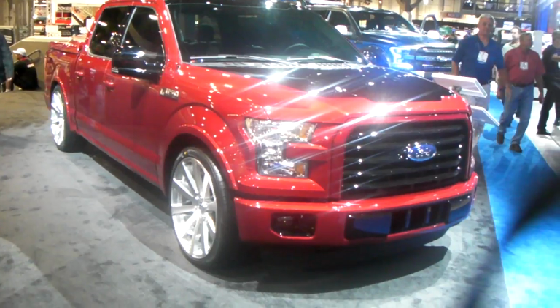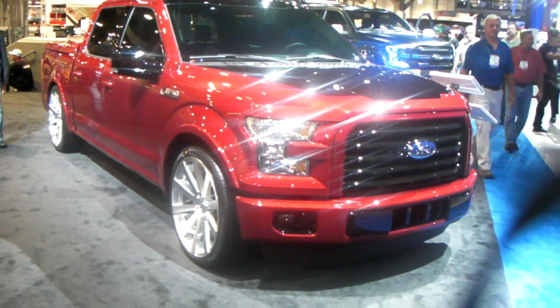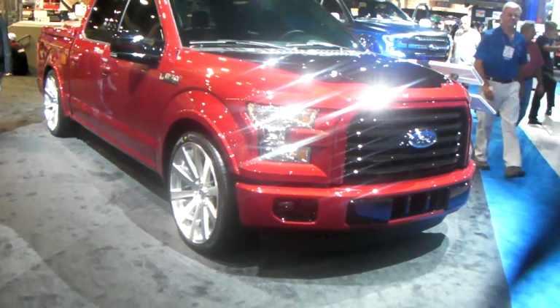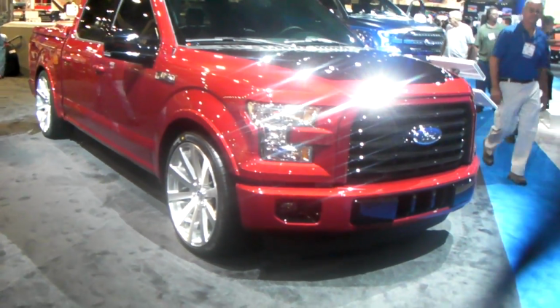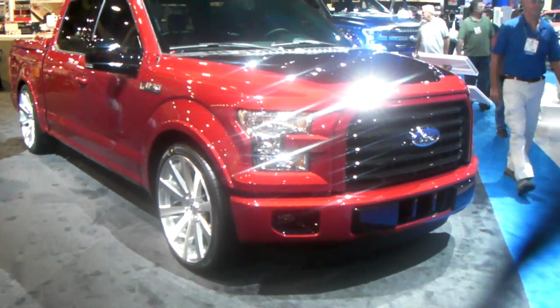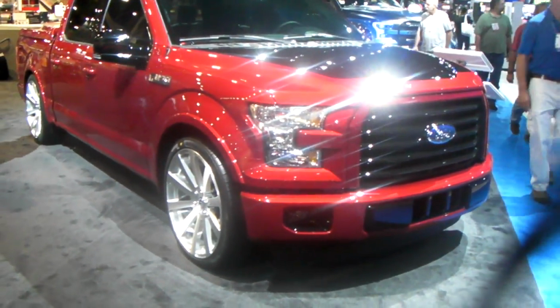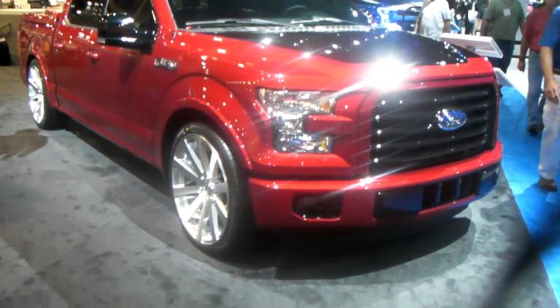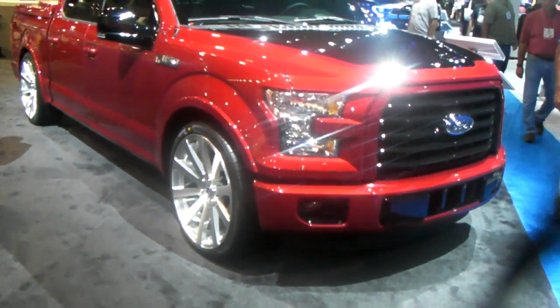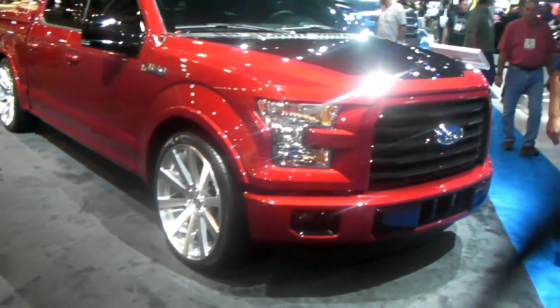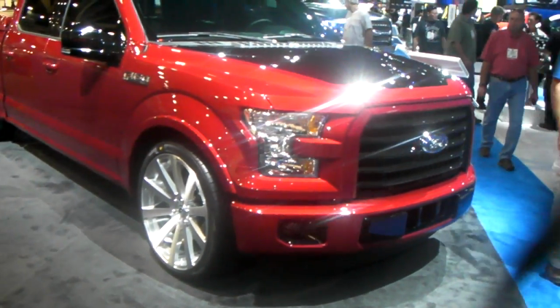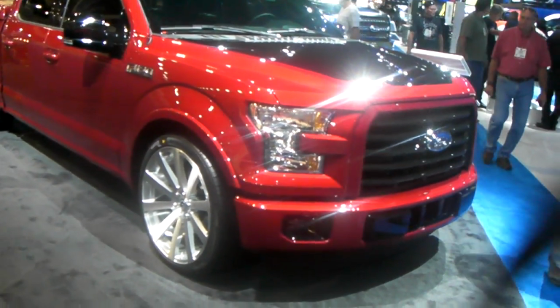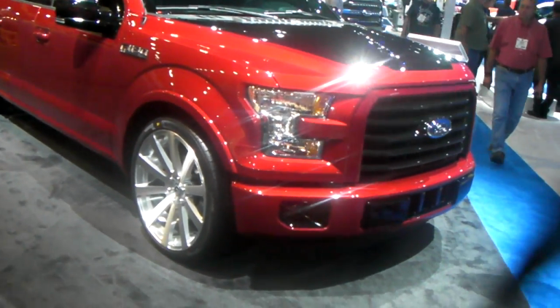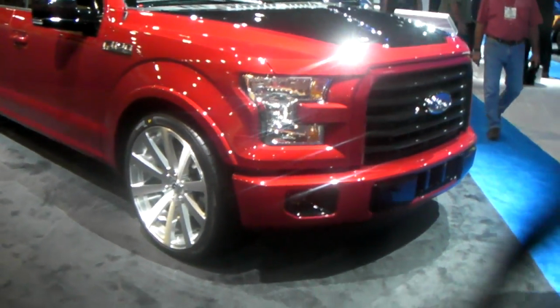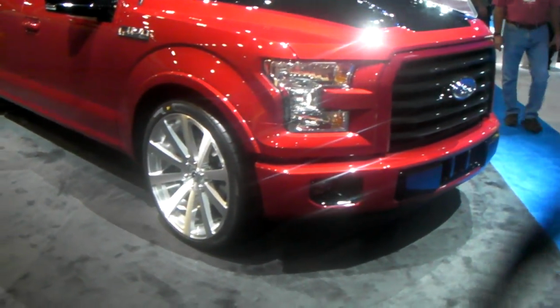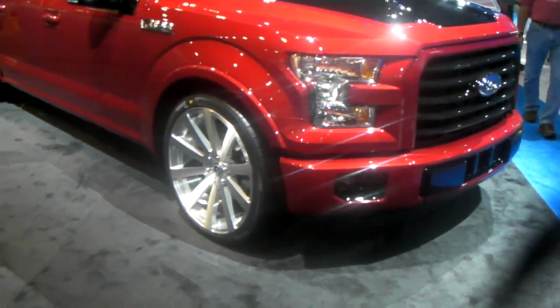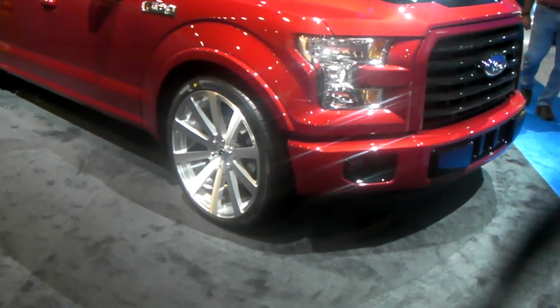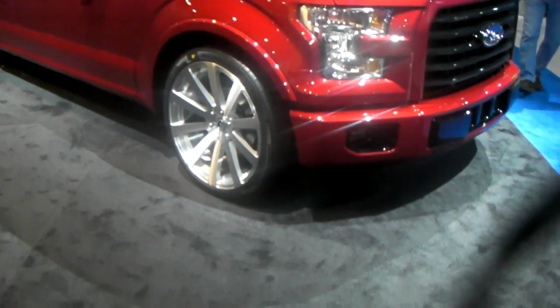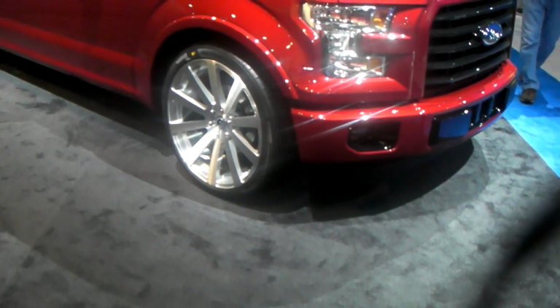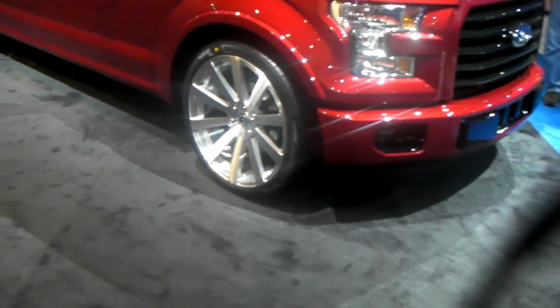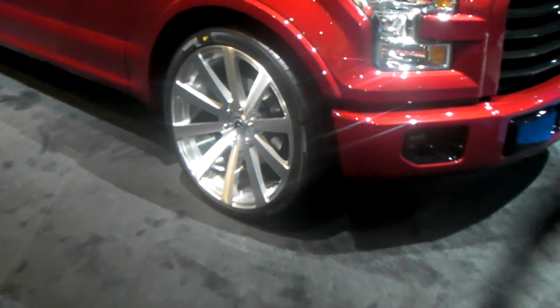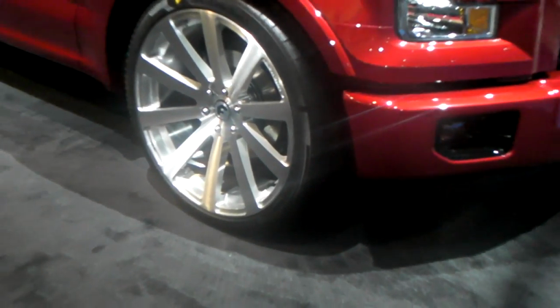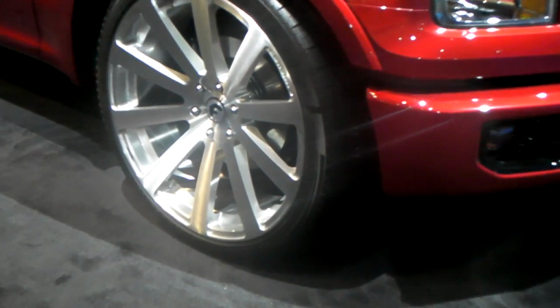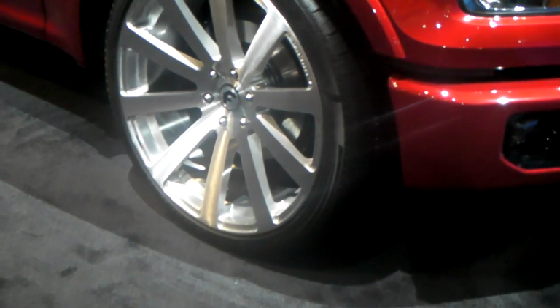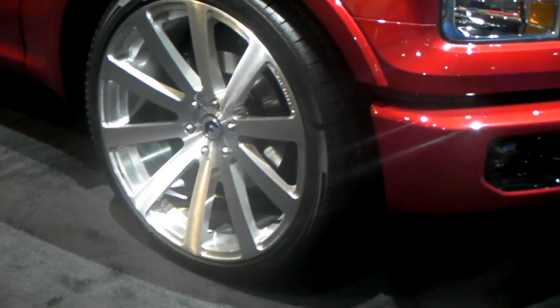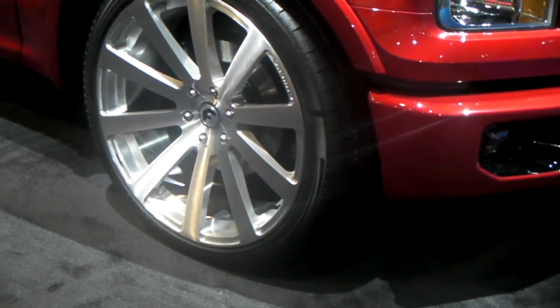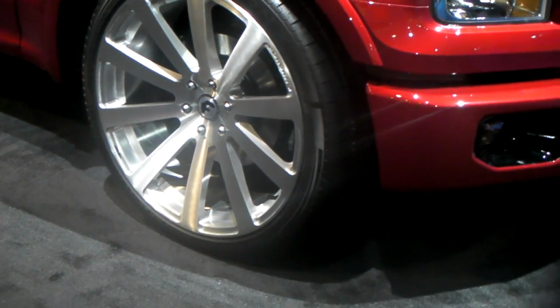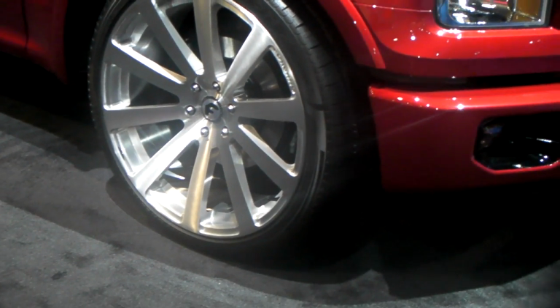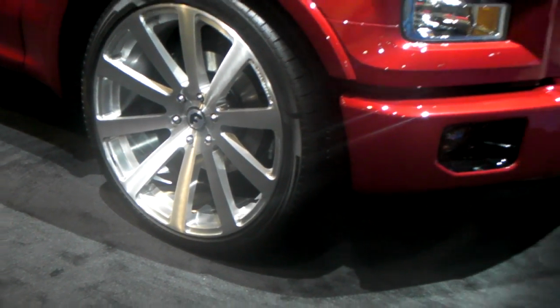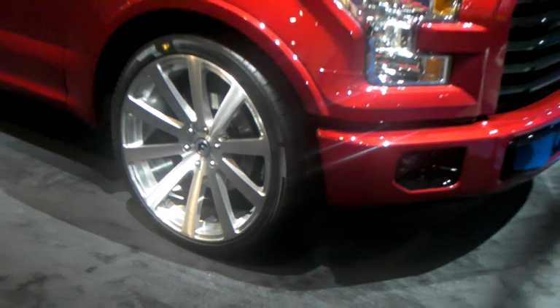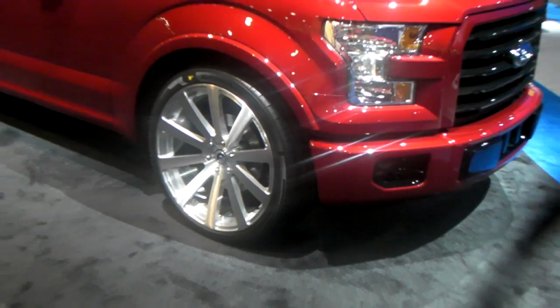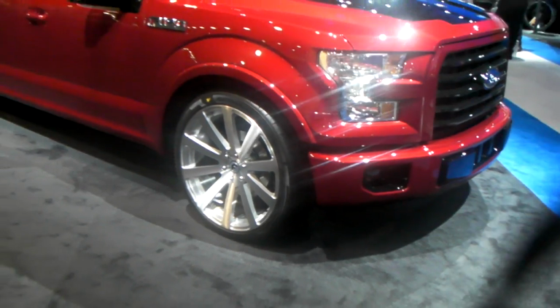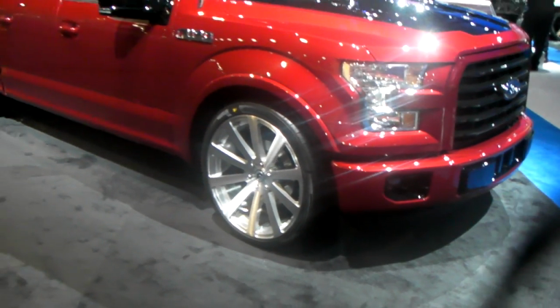This is your boy KB from Dozen Tires TV, standing next to a brand new Ford F-150. Got the 24-inch Ford G-Auto Monoblock series on there — beautiful wheel.